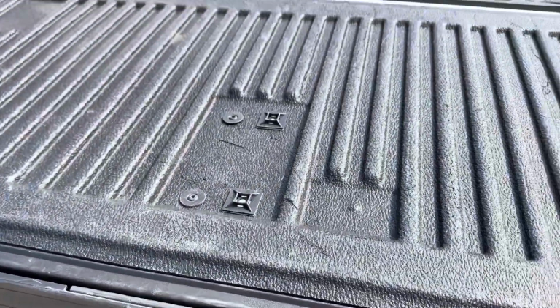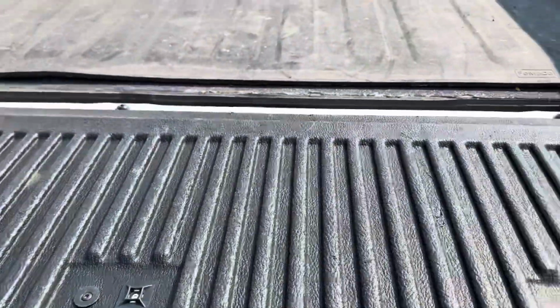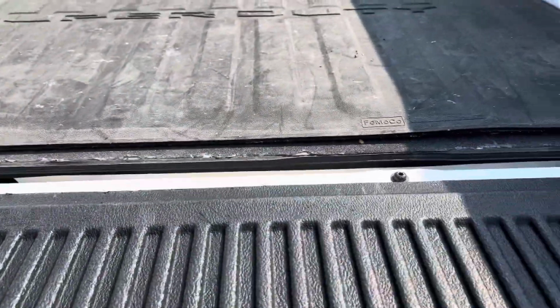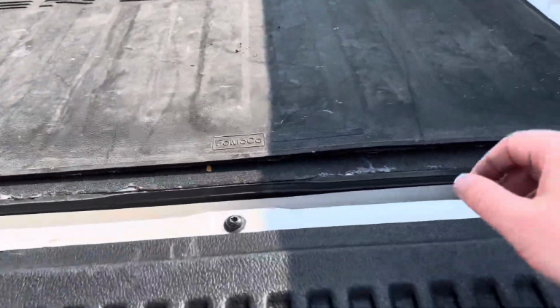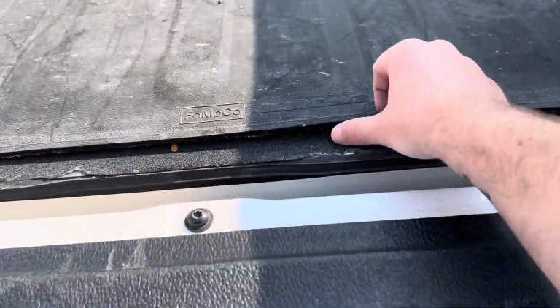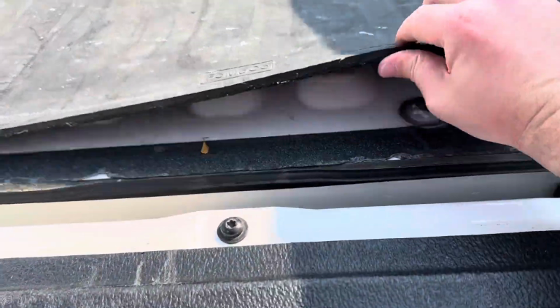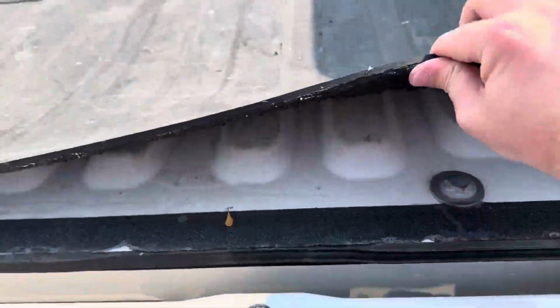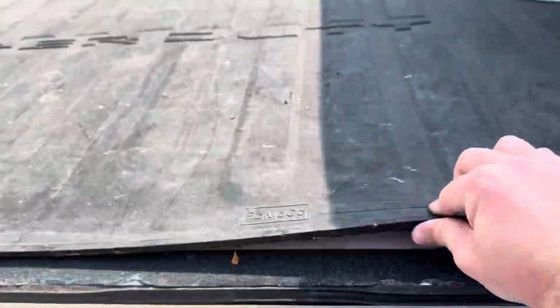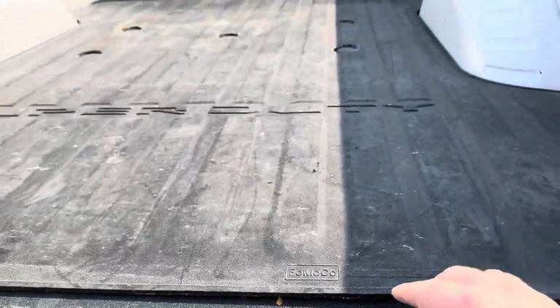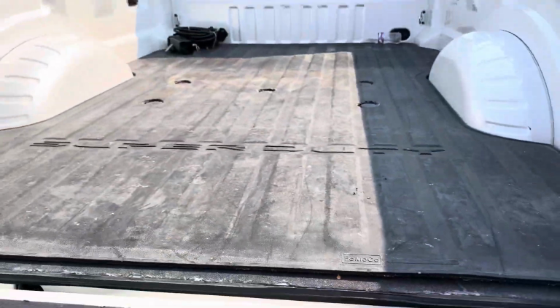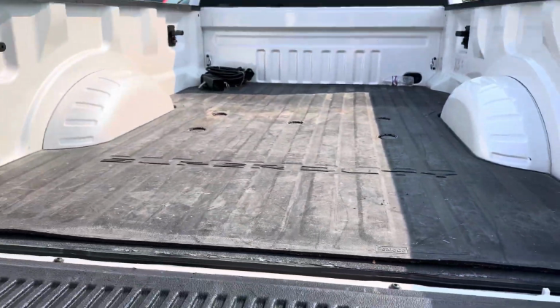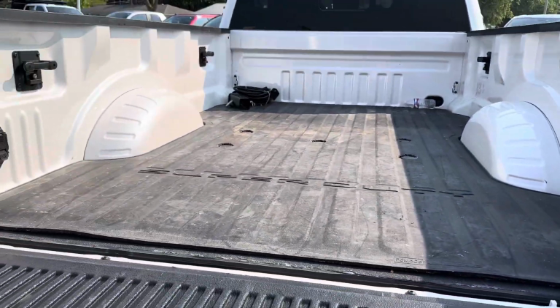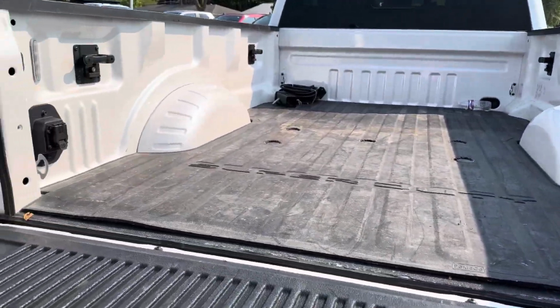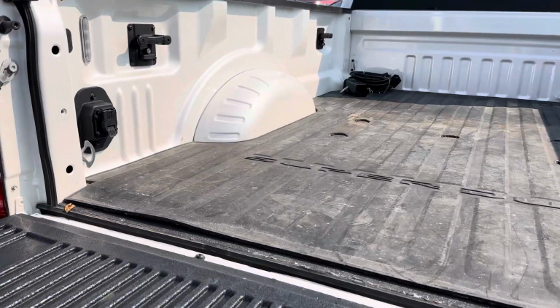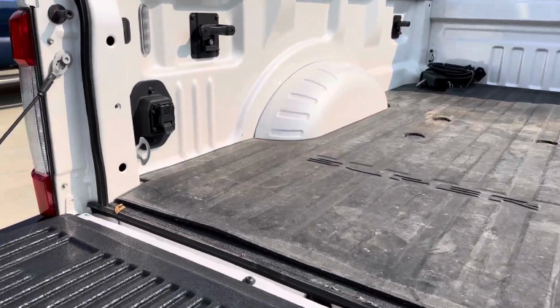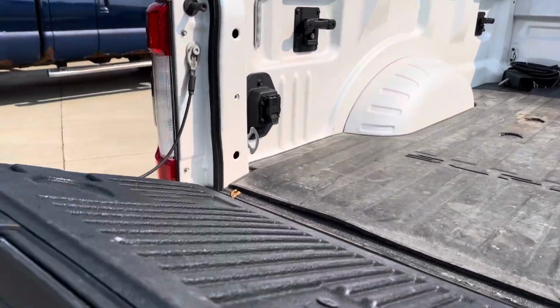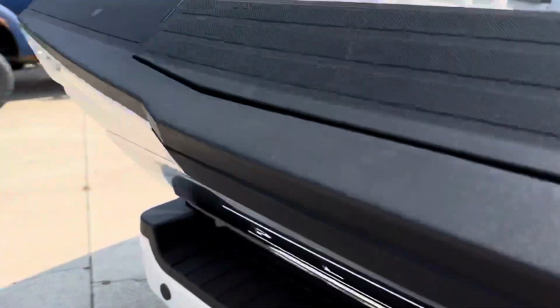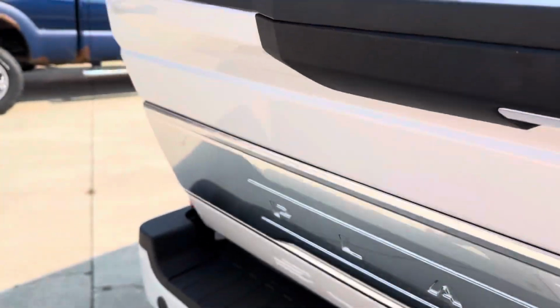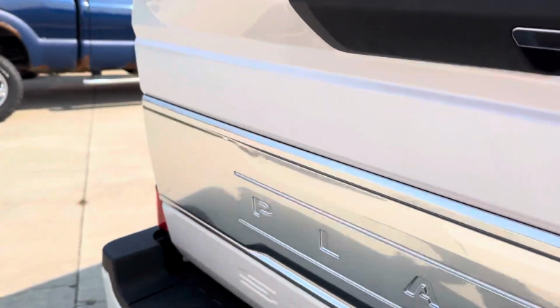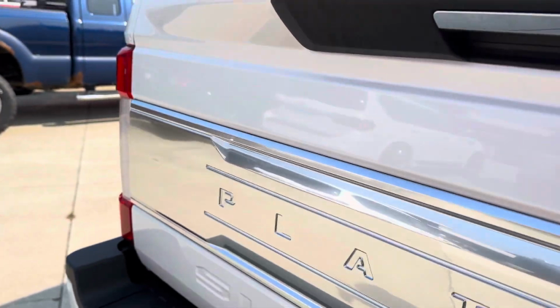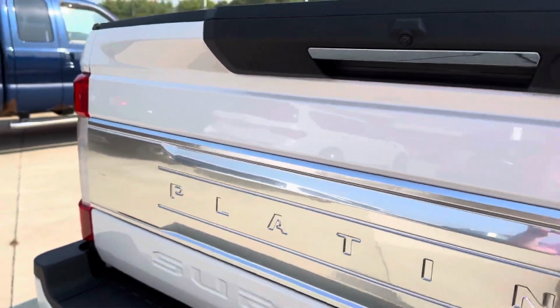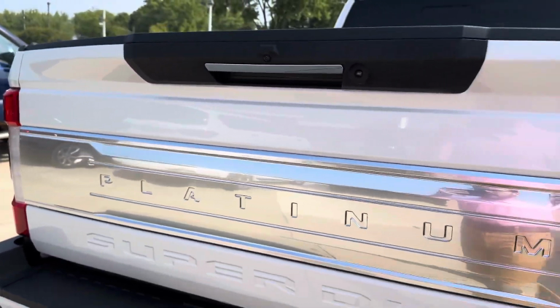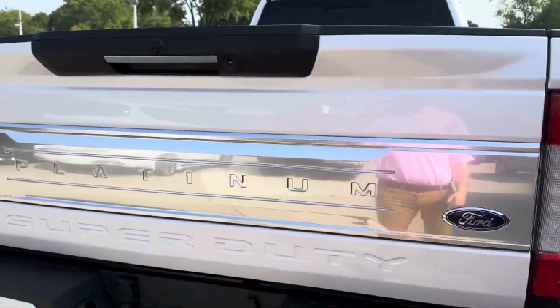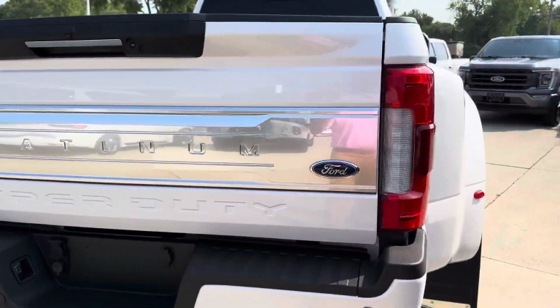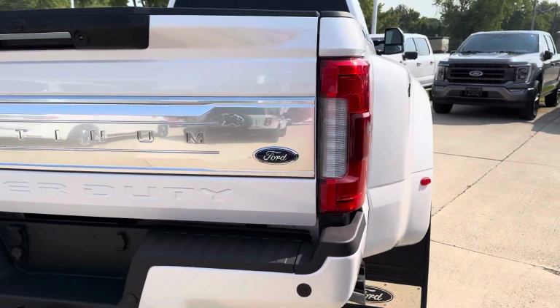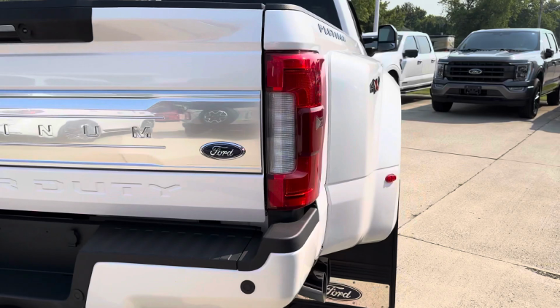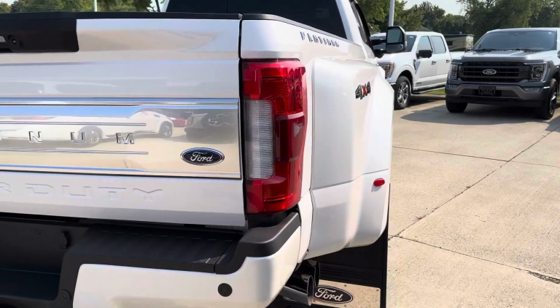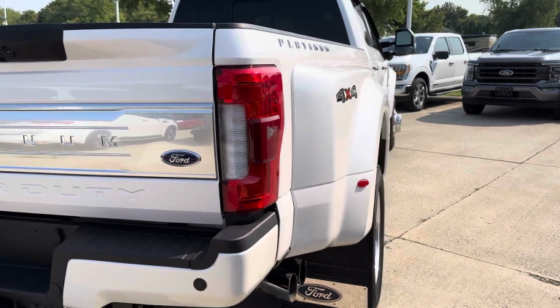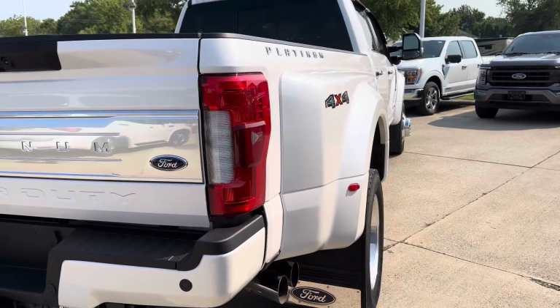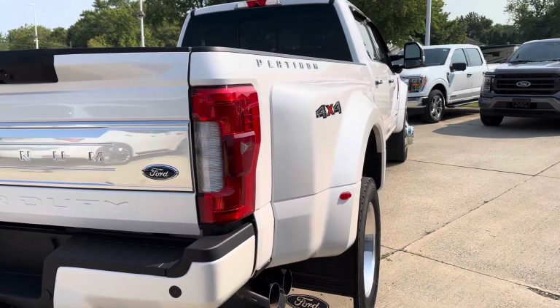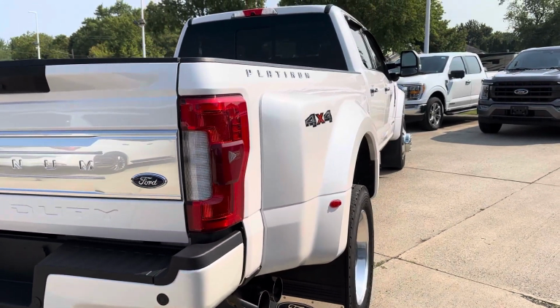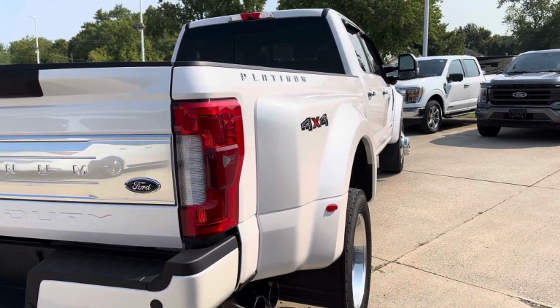The bed itself — you've got a bed mat, no bed liner. If you are interested in getting a bed liner, we can get them done here locally. We've got a place that does them for us, so just let me know. They do the Rhino liner, the spray-ins.